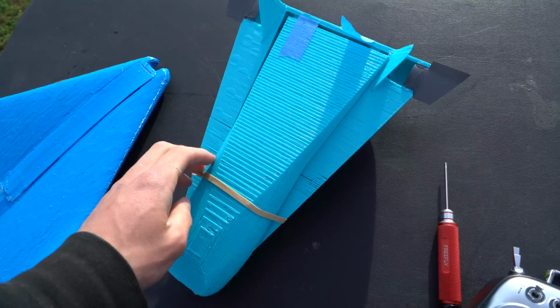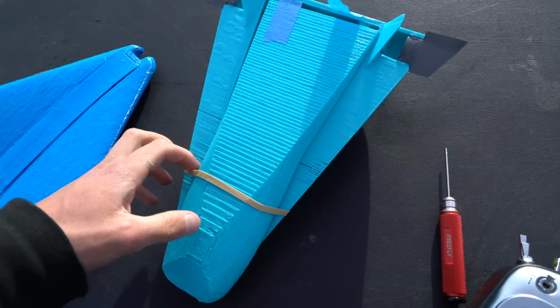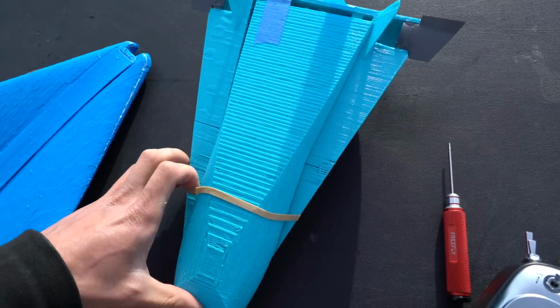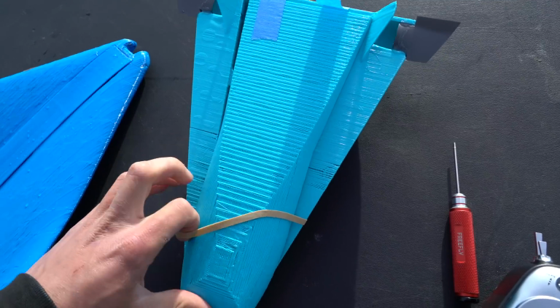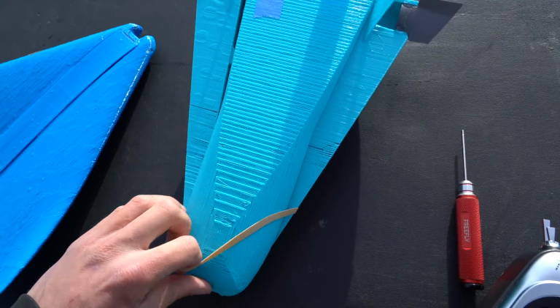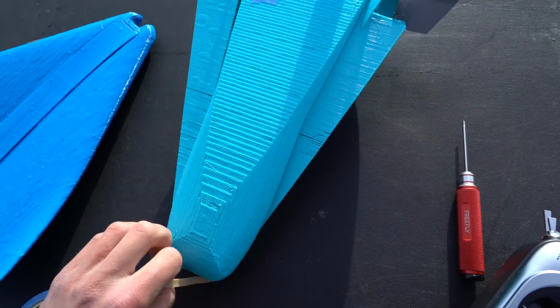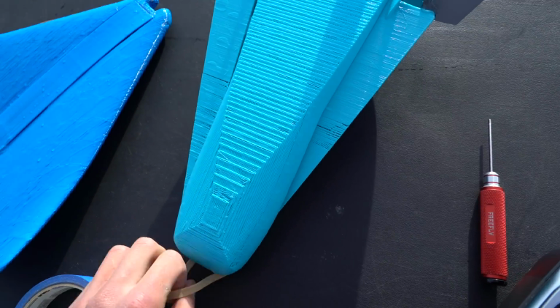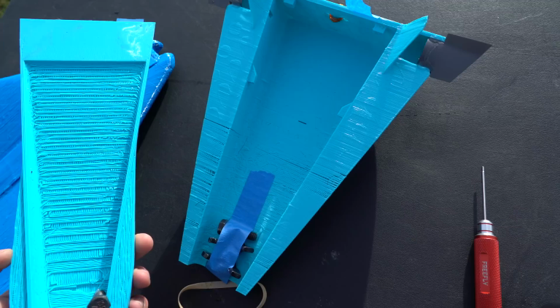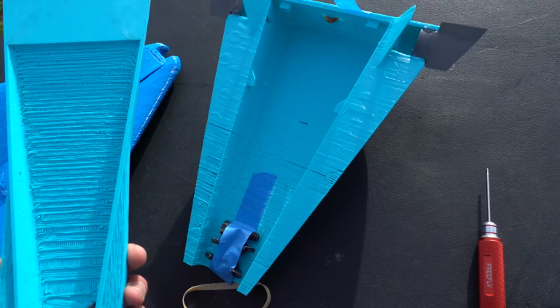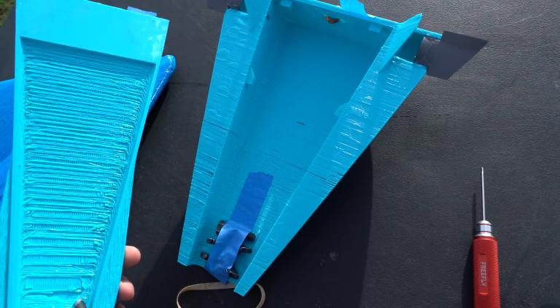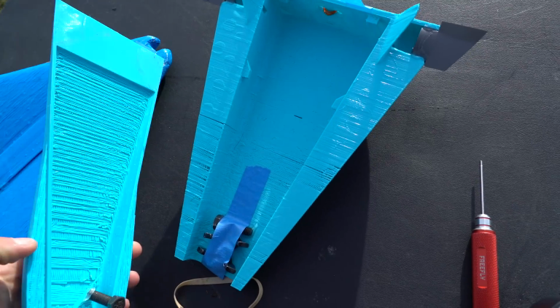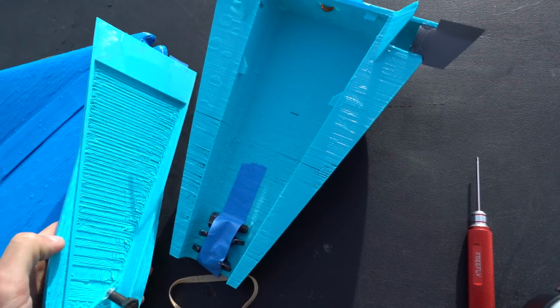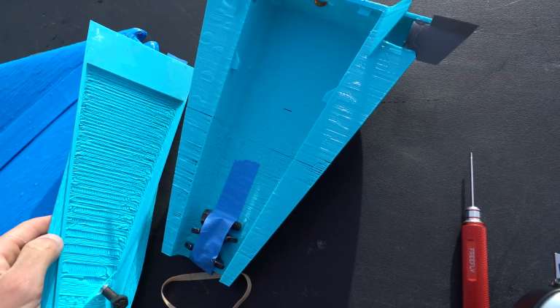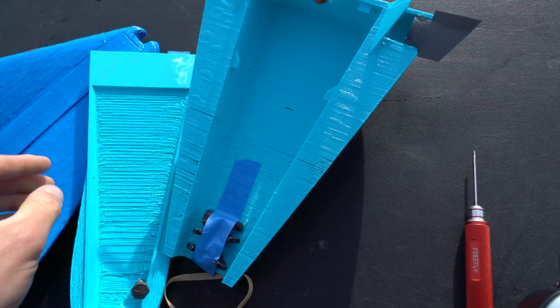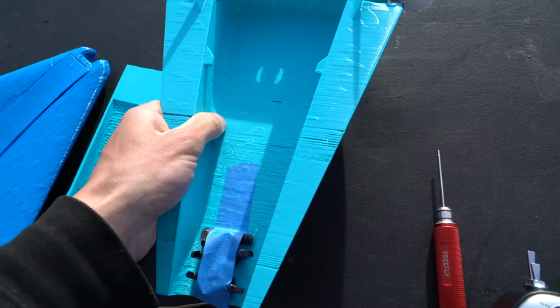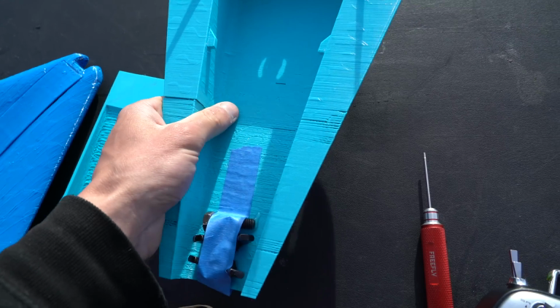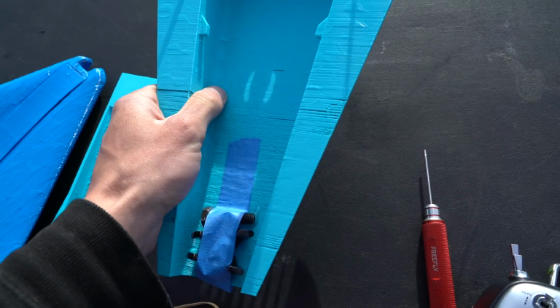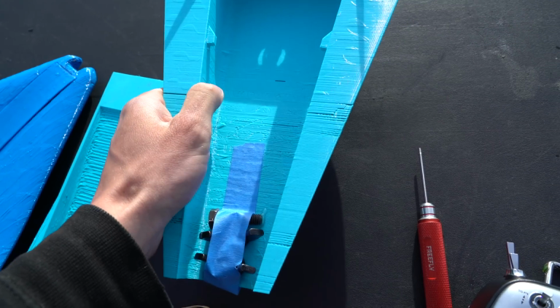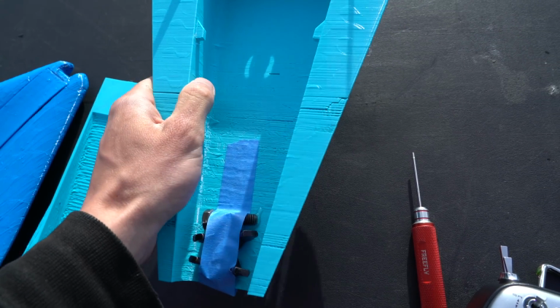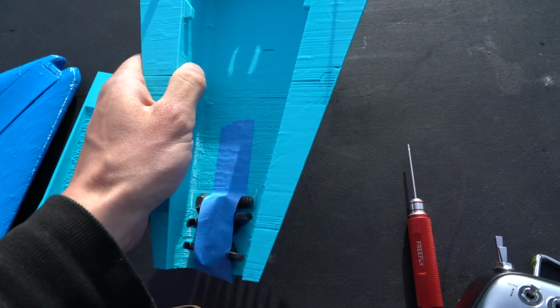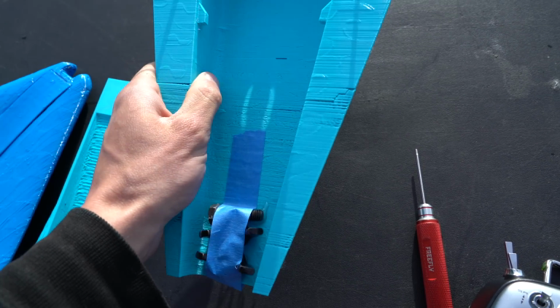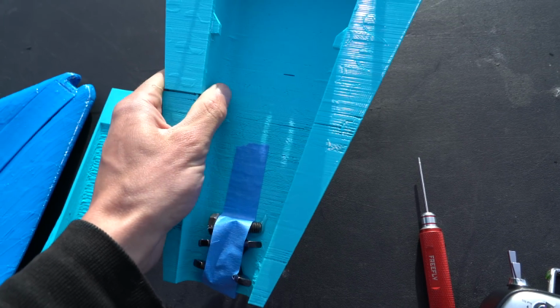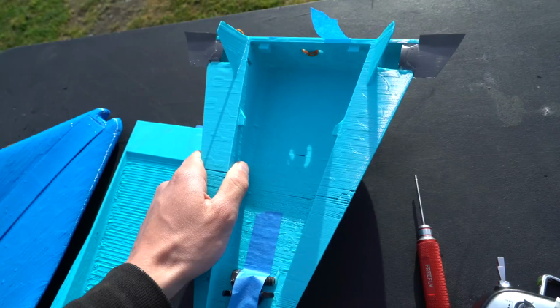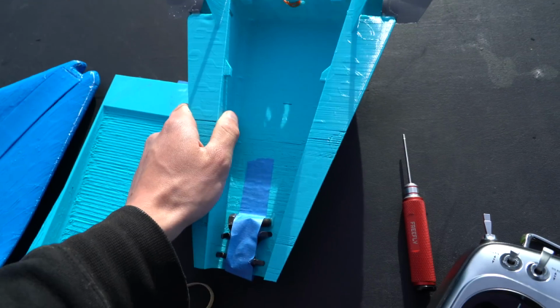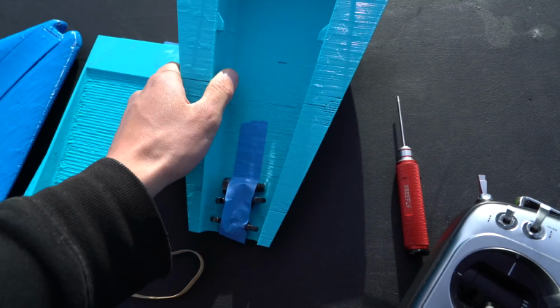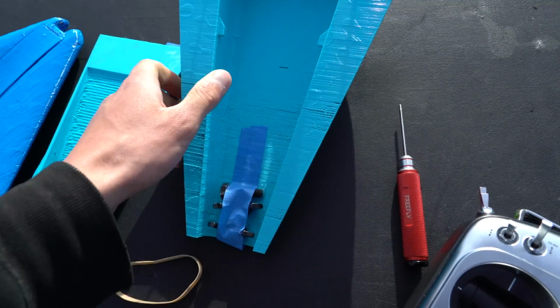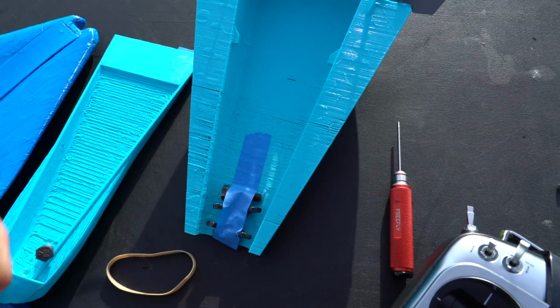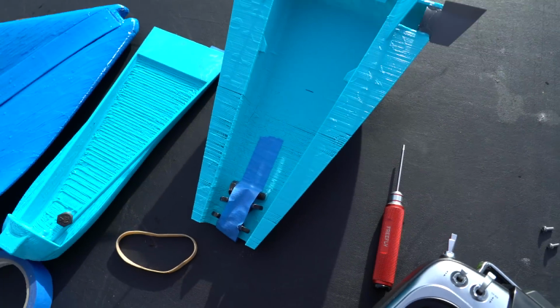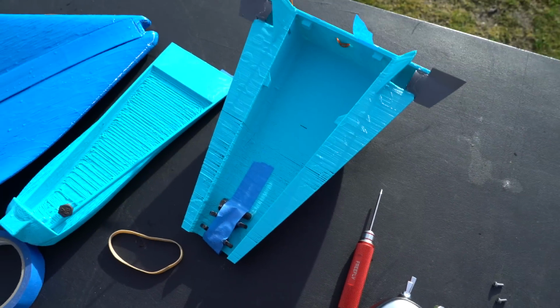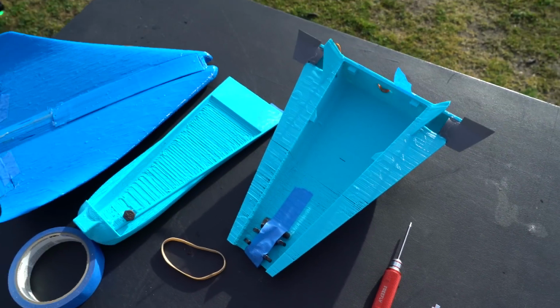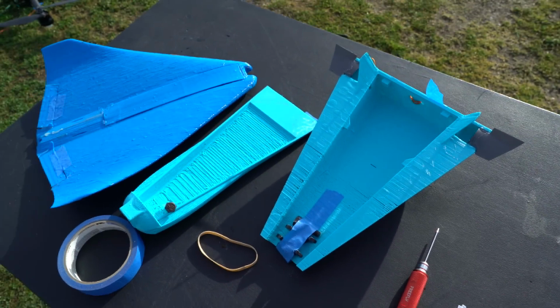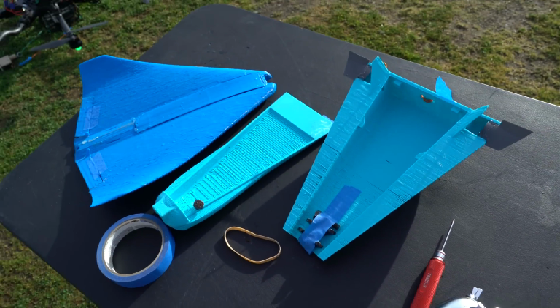There's actually very little damage — I could definitely try it again. Oh, it is kind of cracked in half. I'll put some more weight in the front and get the CG a little further forward.